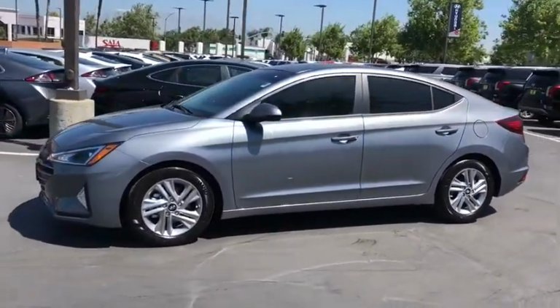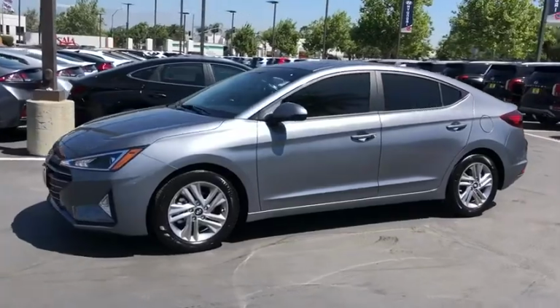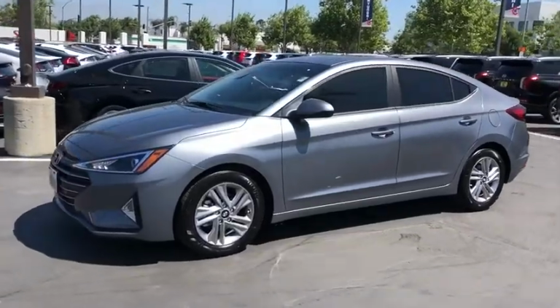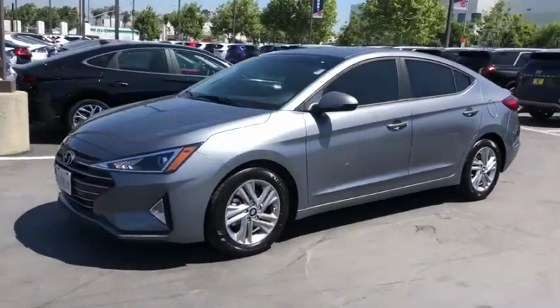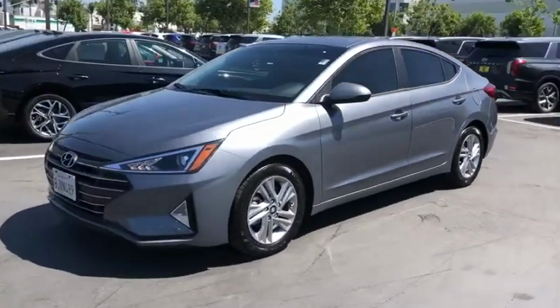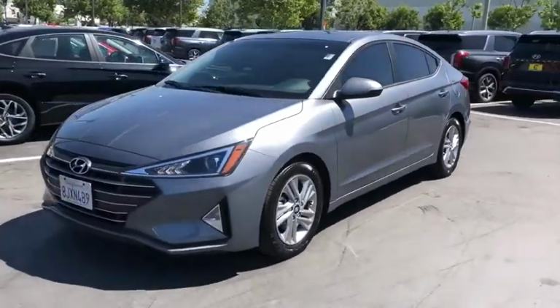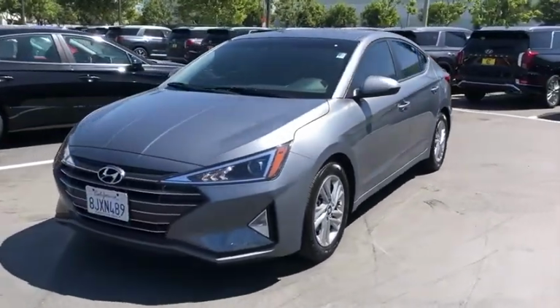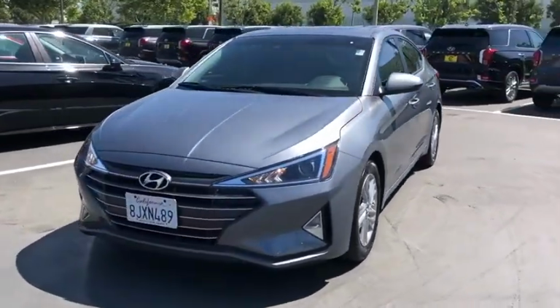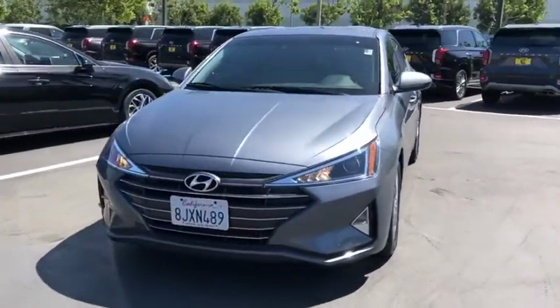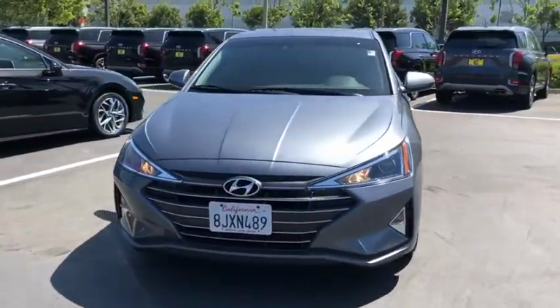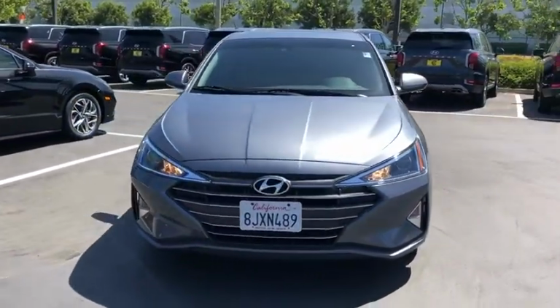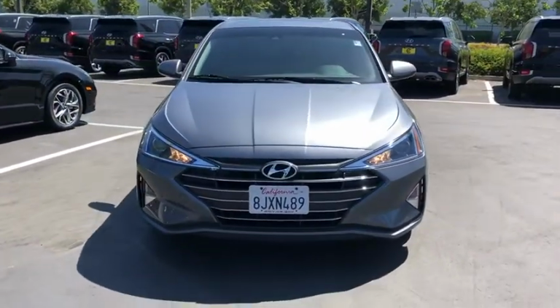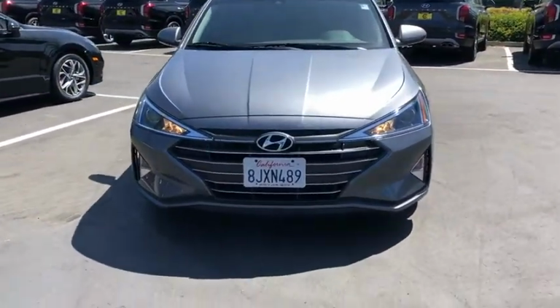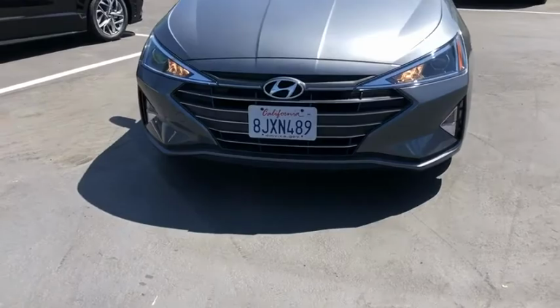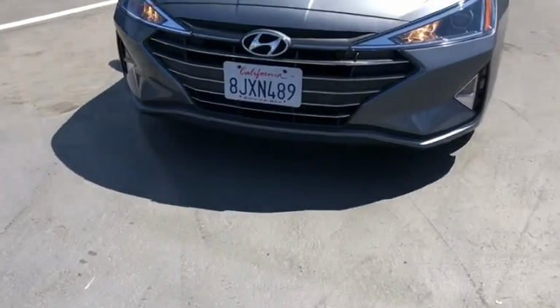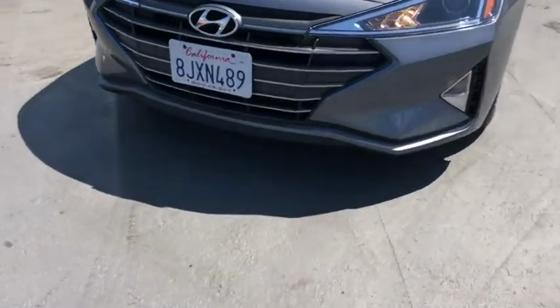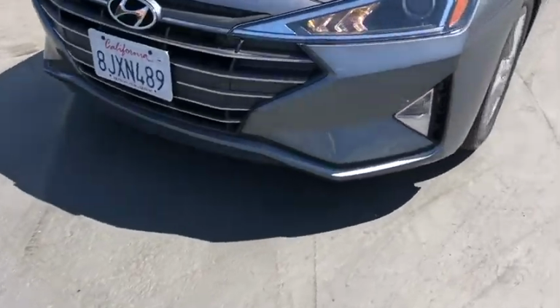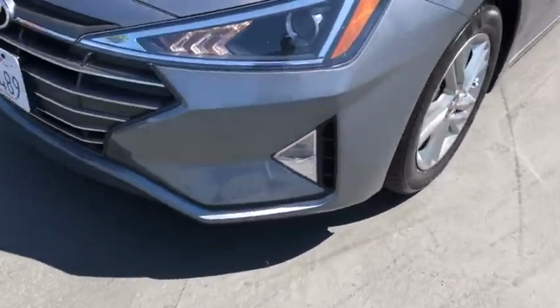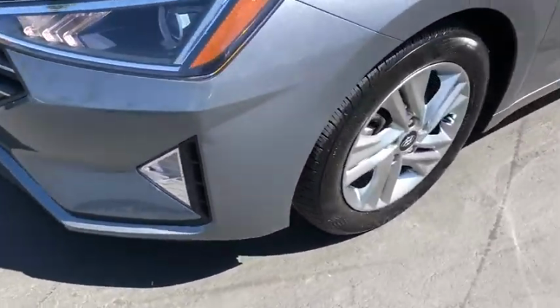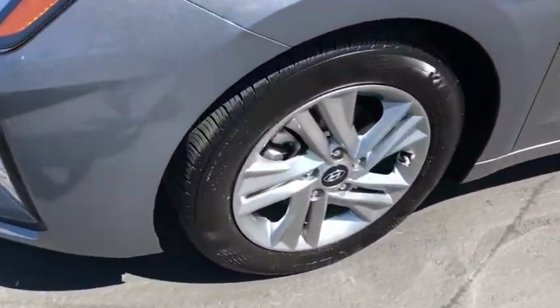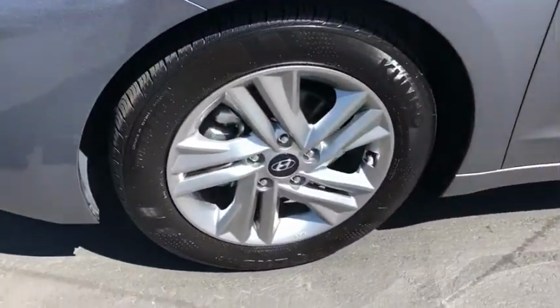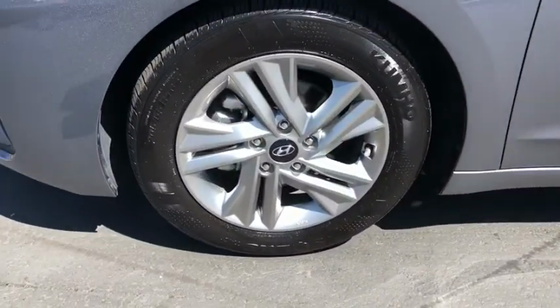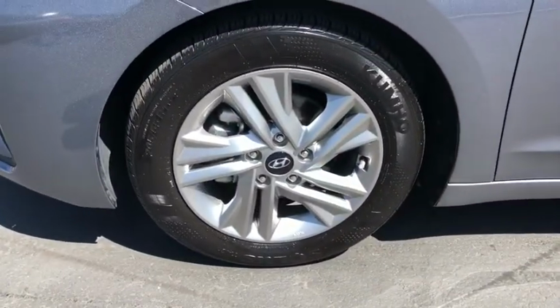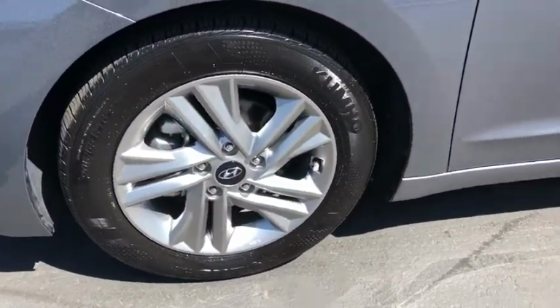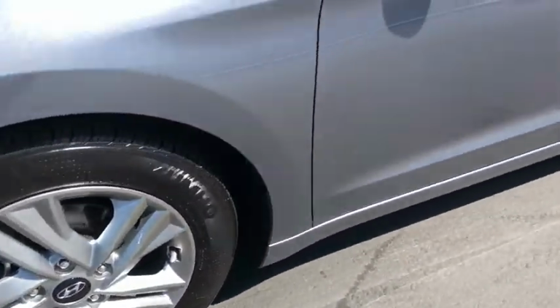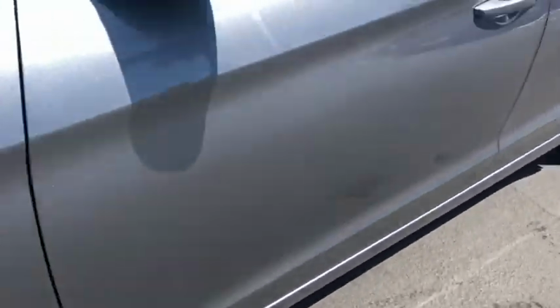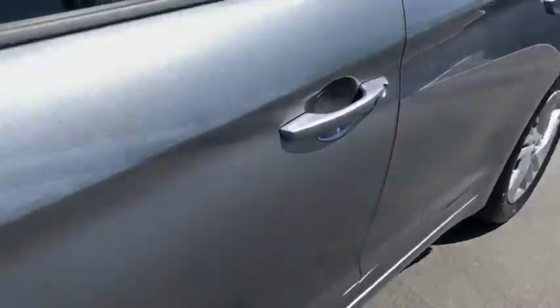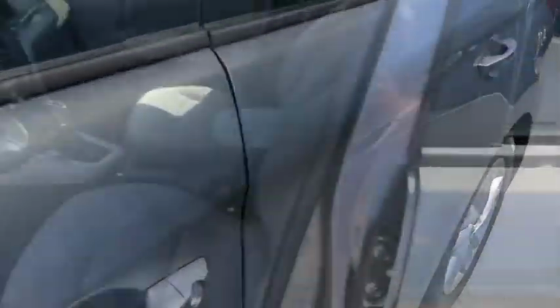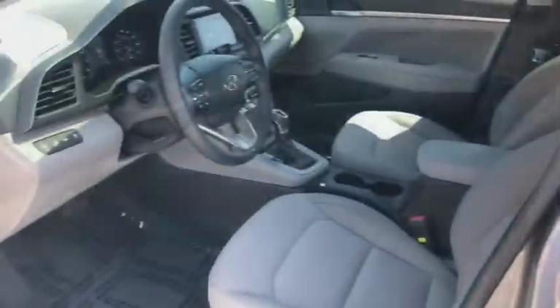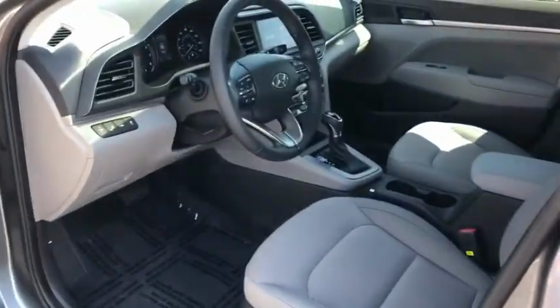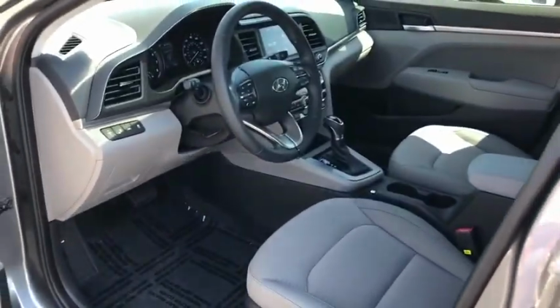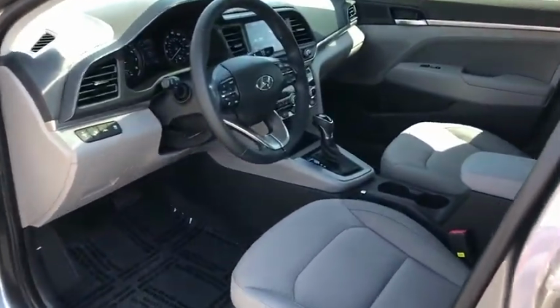This vehicle has less than 7,000 miles. Here are some of this vehicle's great options: keyless entry, traction control, Bluetooth, dual airbags, power steering, one owner, alloy wheels, four-wheel disc brakes.